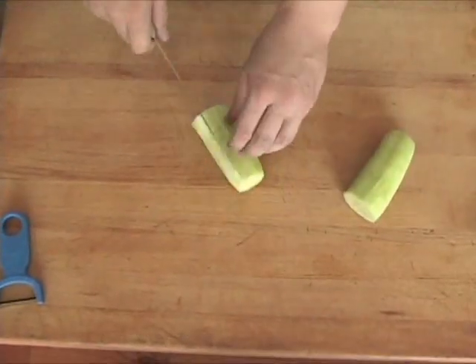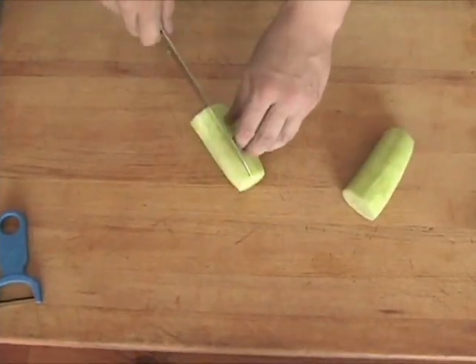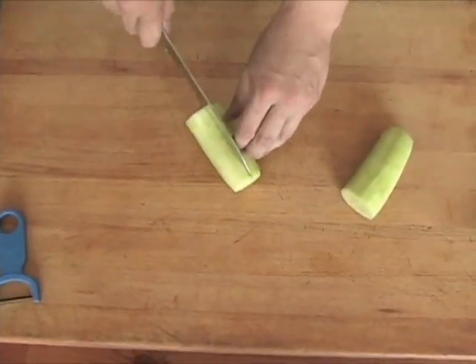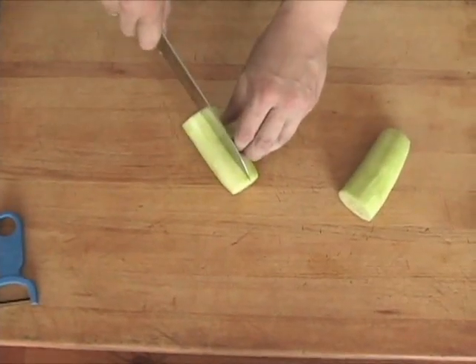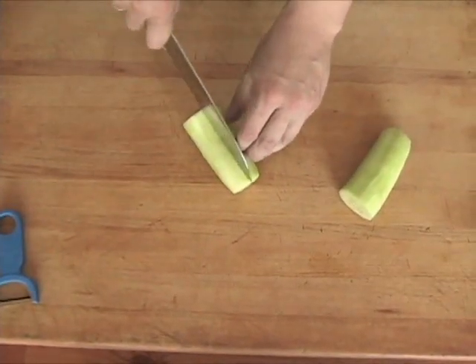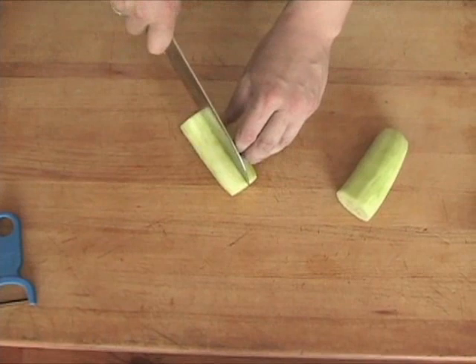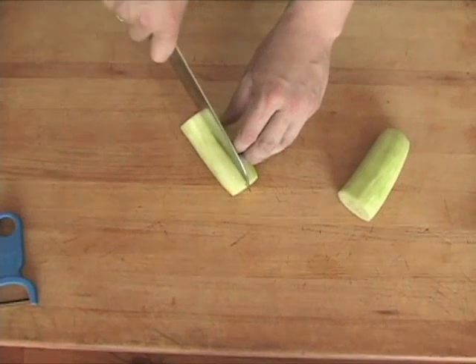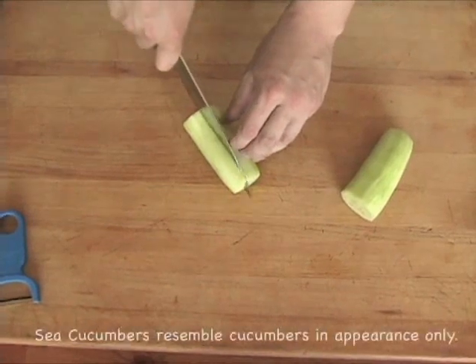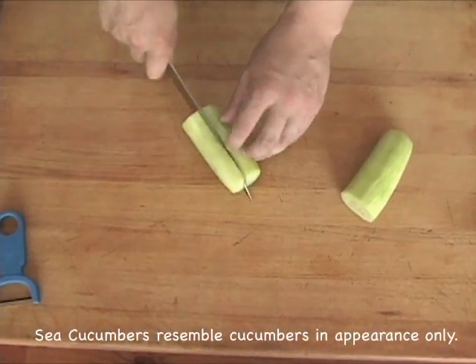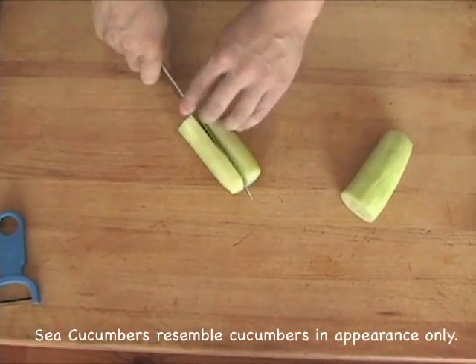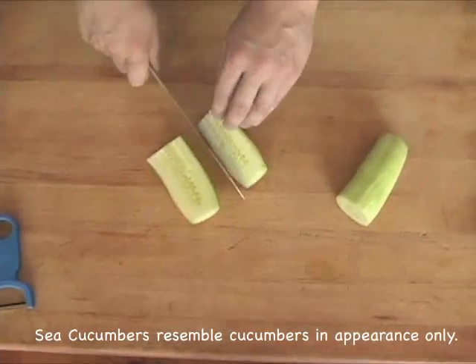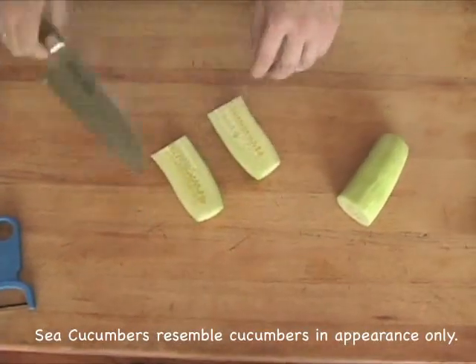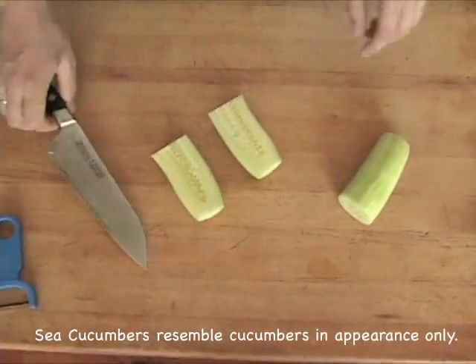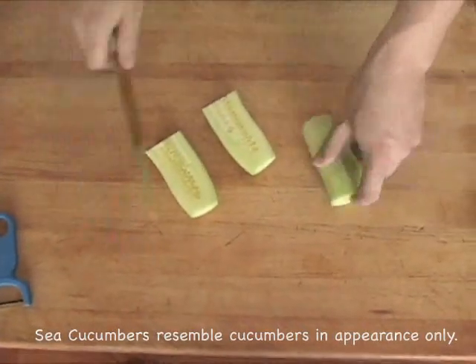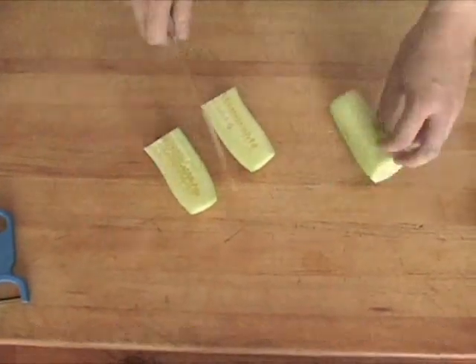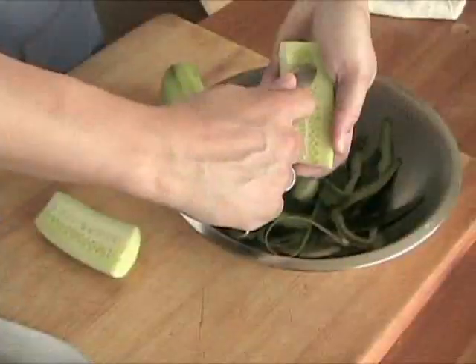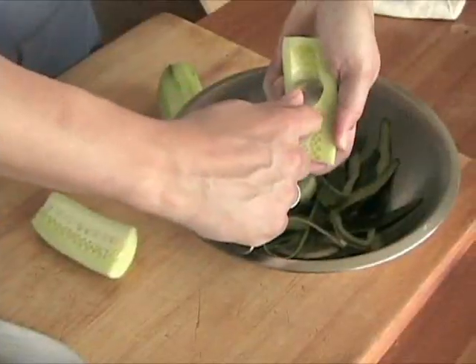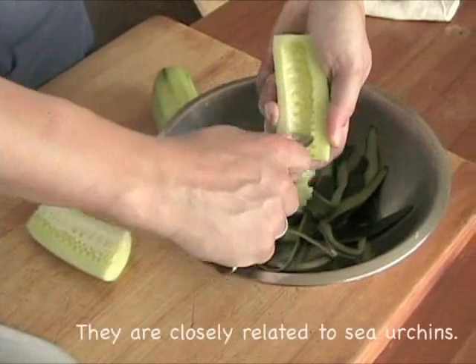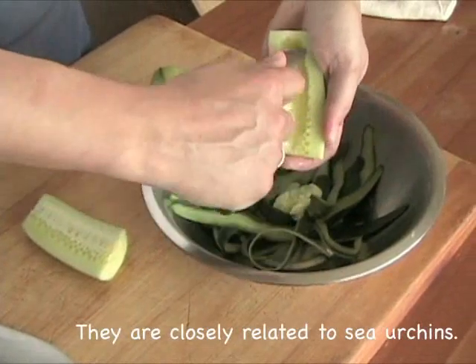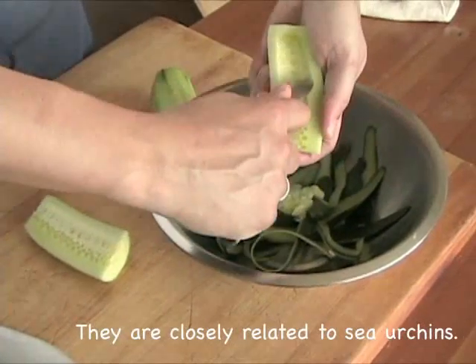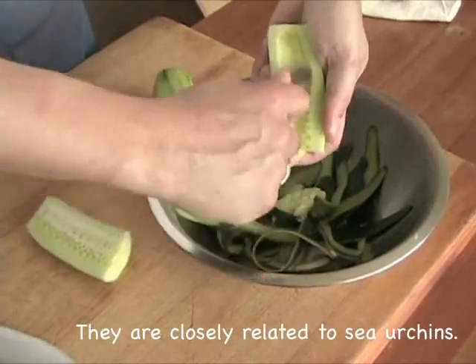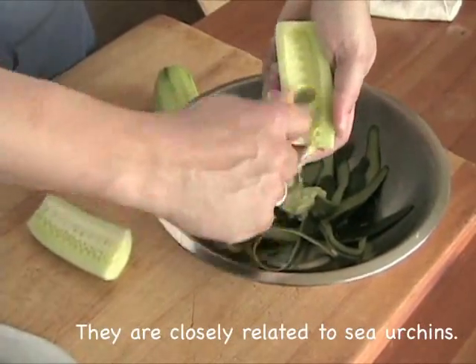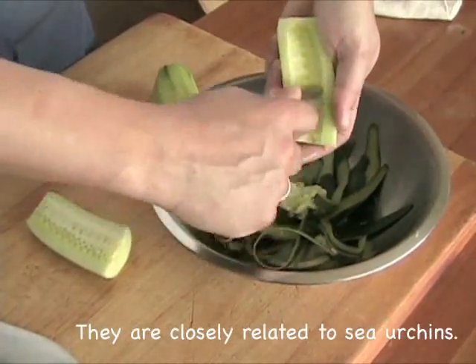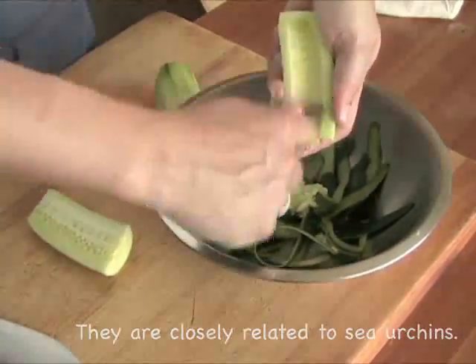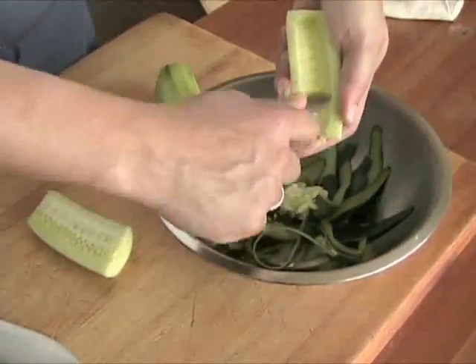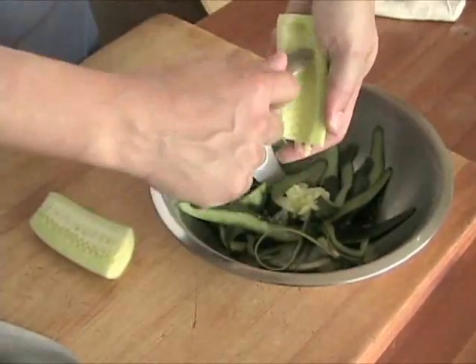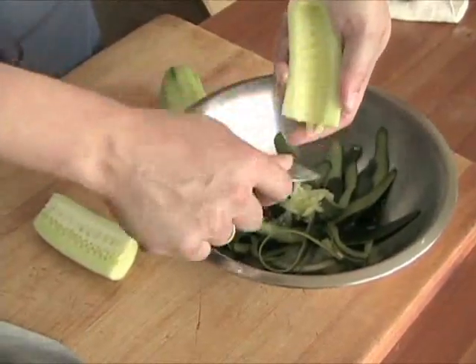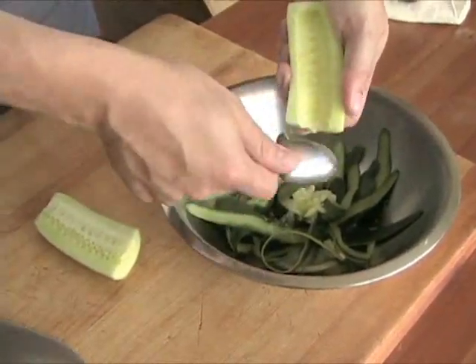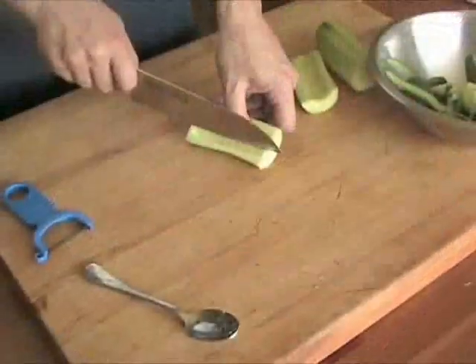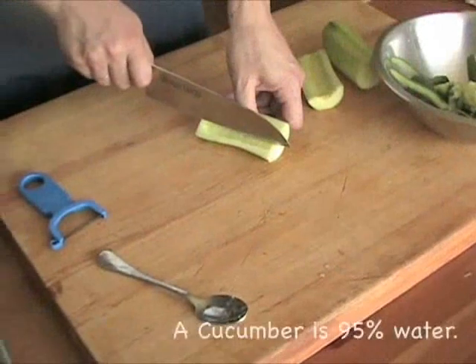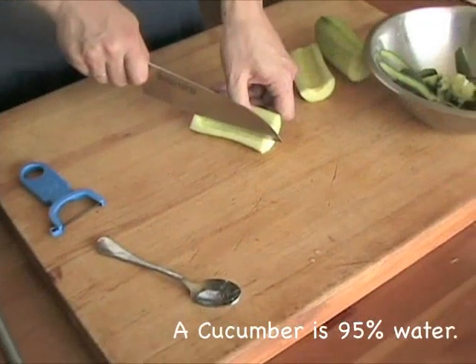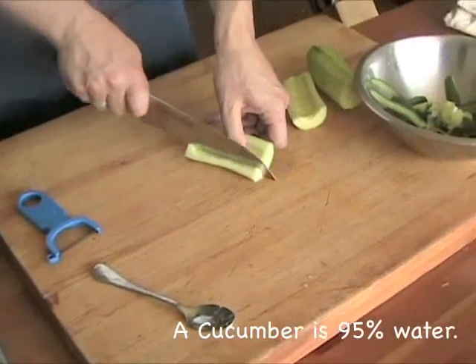Take each half of the cucumber and split it in half again lengthwise to give you access to the seeds, which can be watery, flavorless, and occasionally bitter. It's better to get rid of them. Using a small spoon, scrape the seeds from the inside of the cucumber, being careful not to scrape away too much of the flesh.